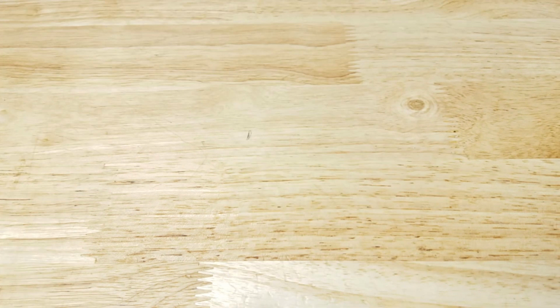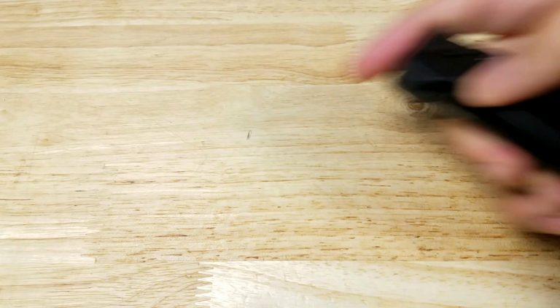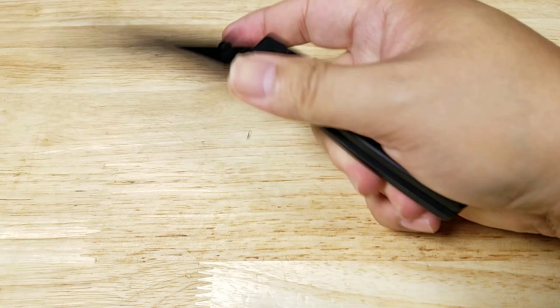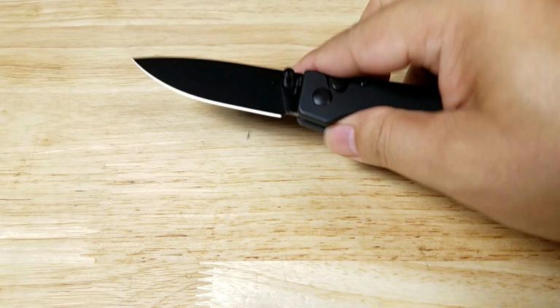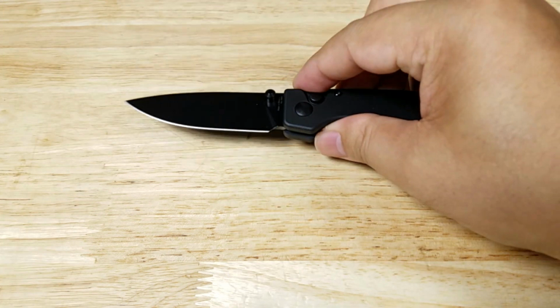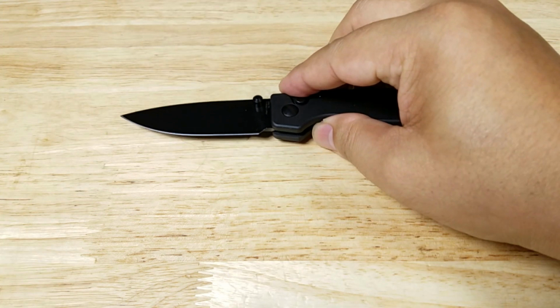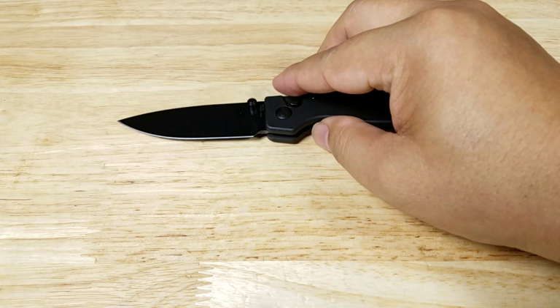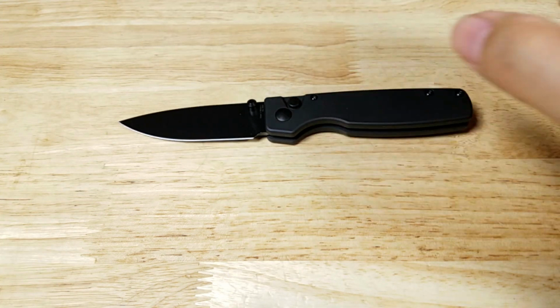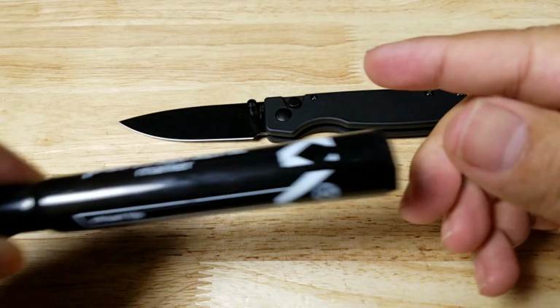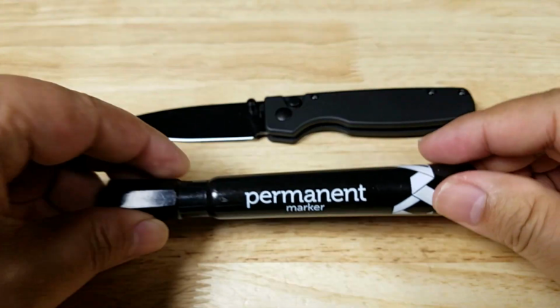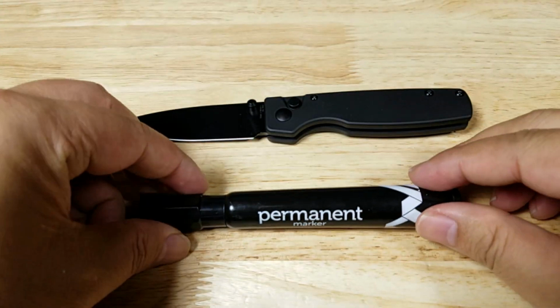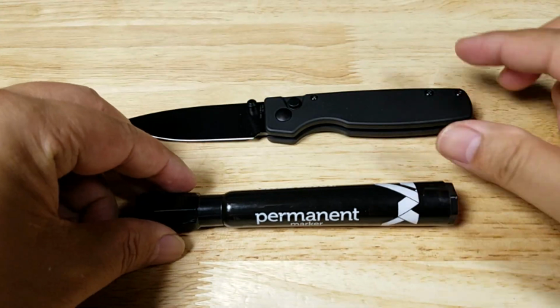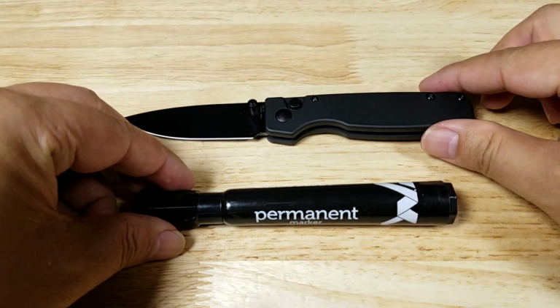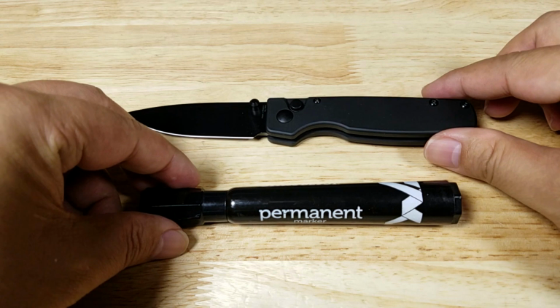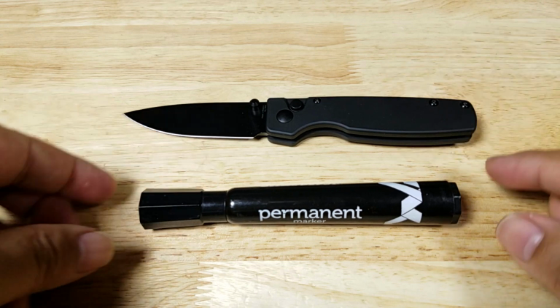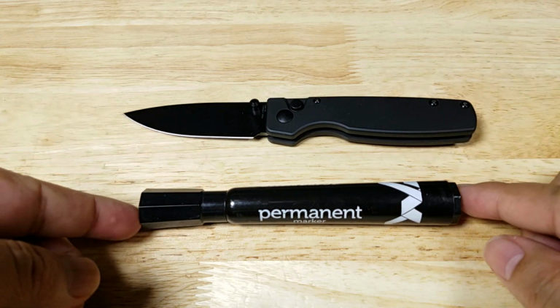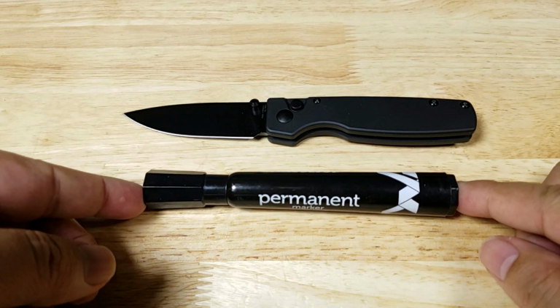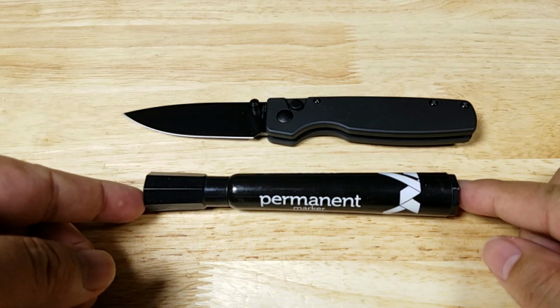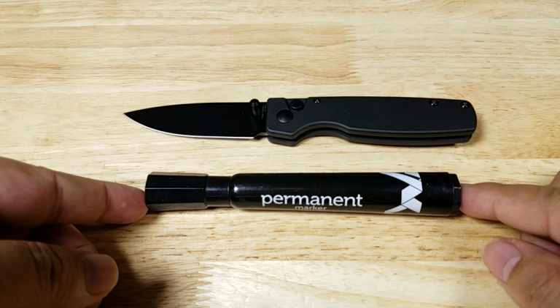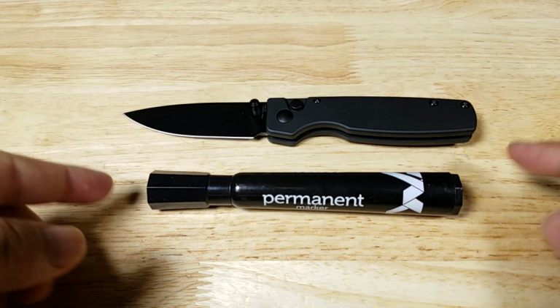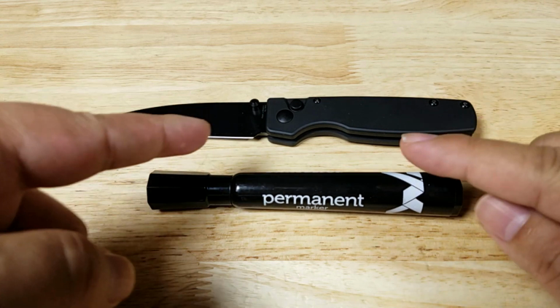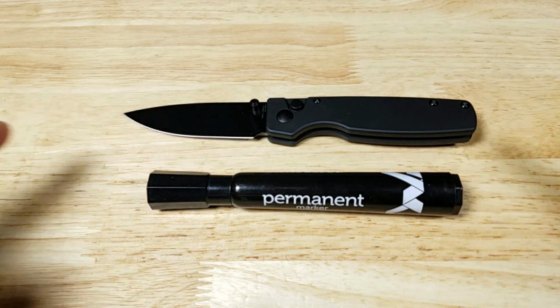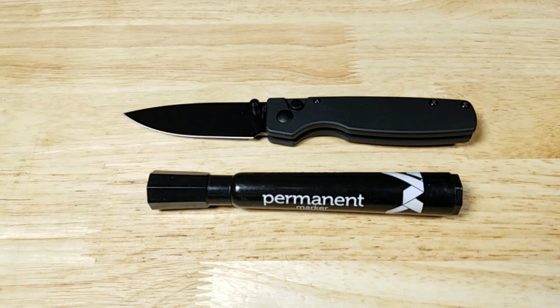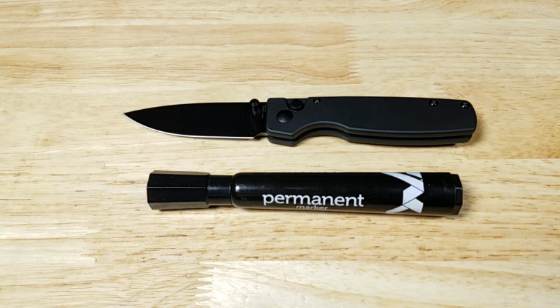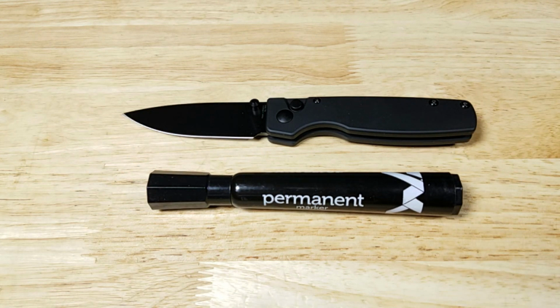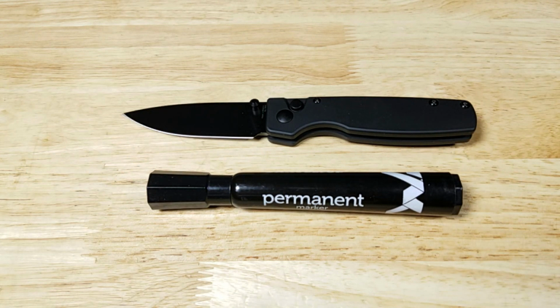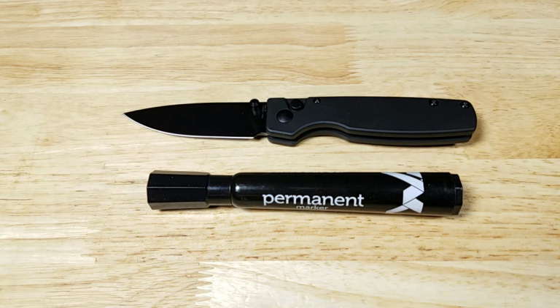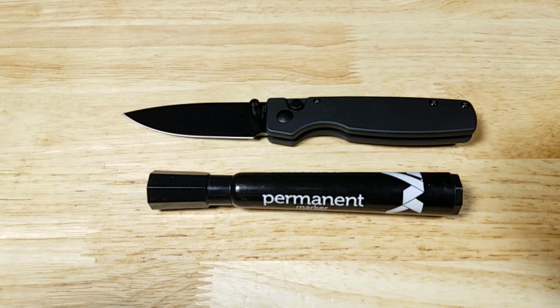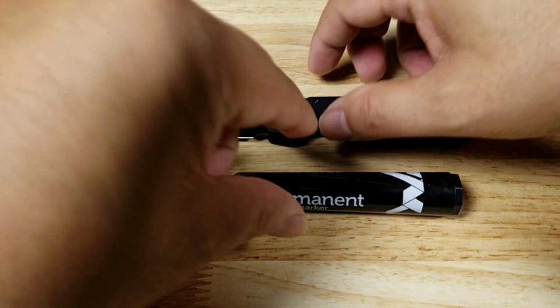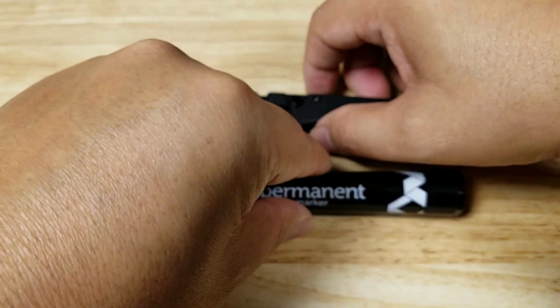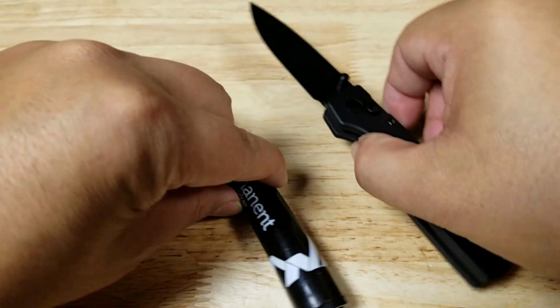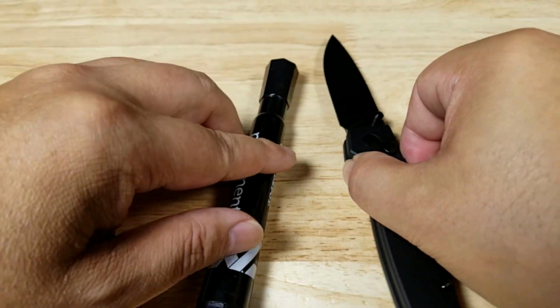Let's have a look with the blade open up. There it is — it's longer than the length of a permanent marker. We'll turn it sideways as well.